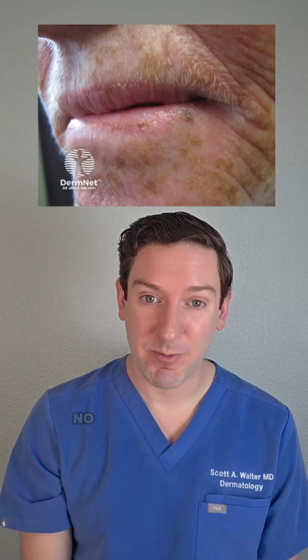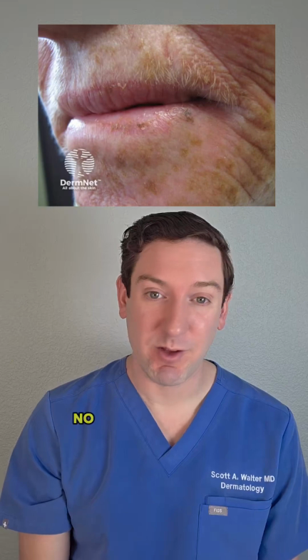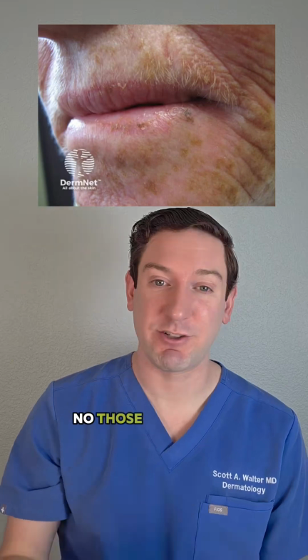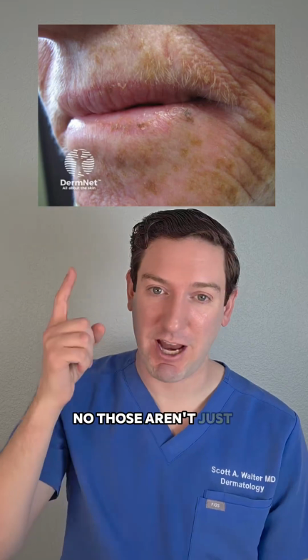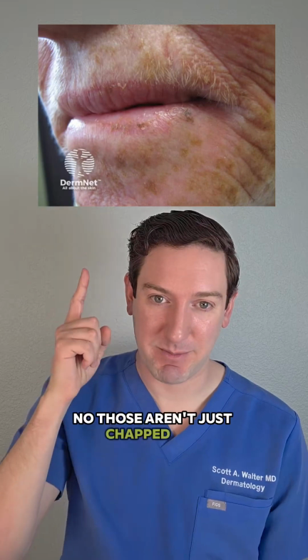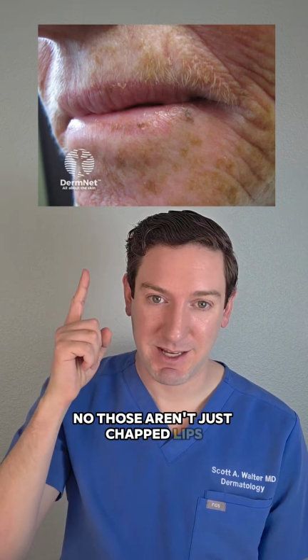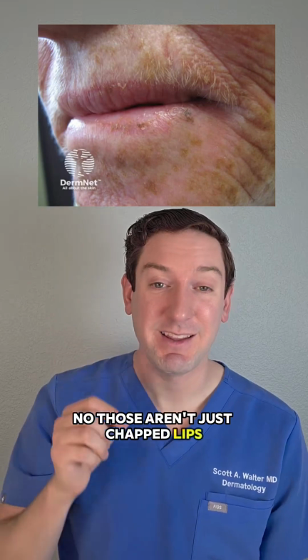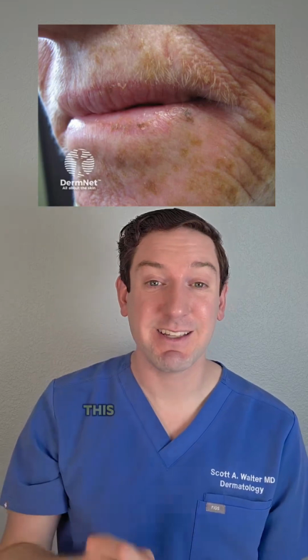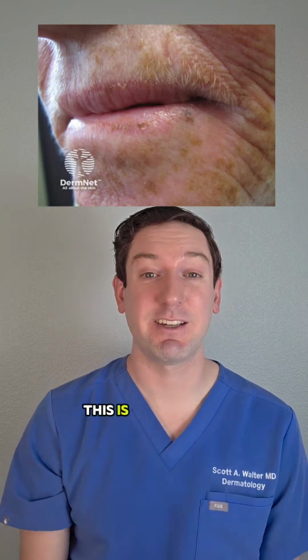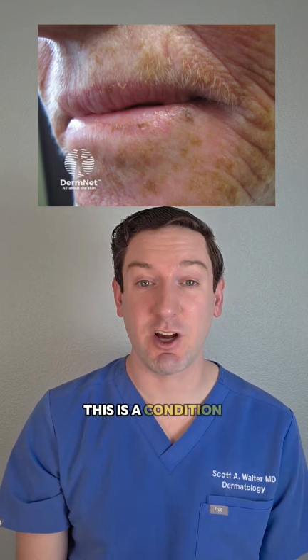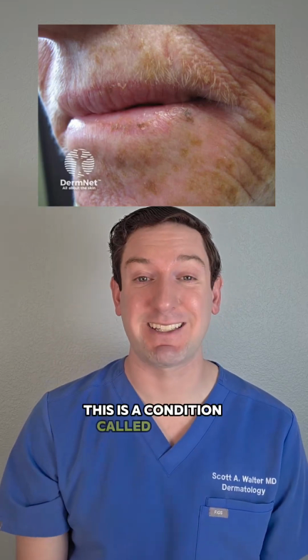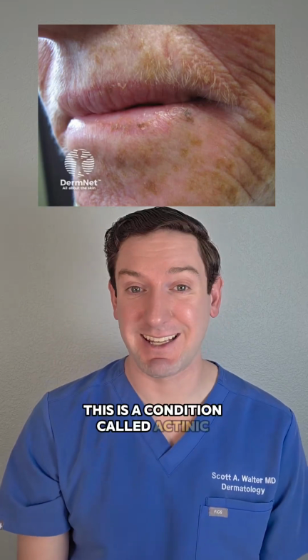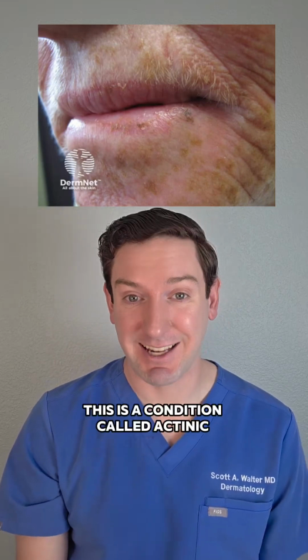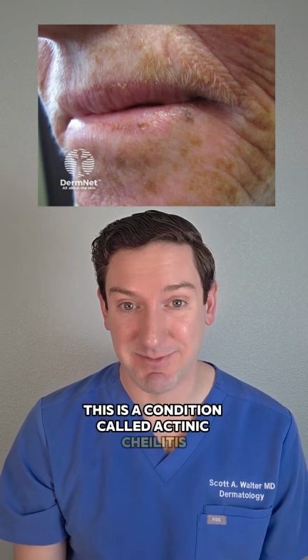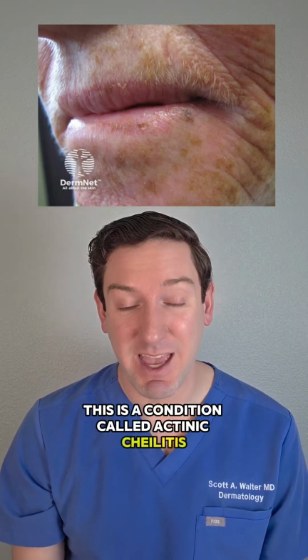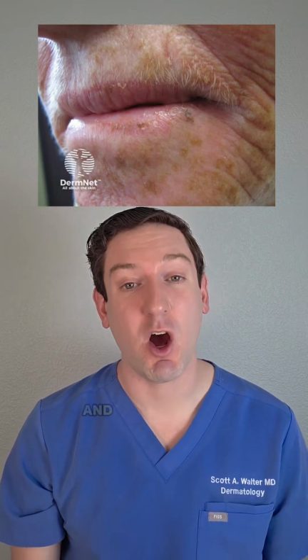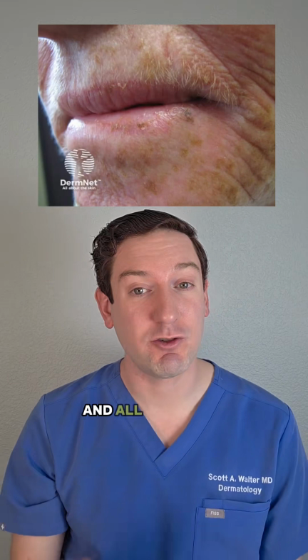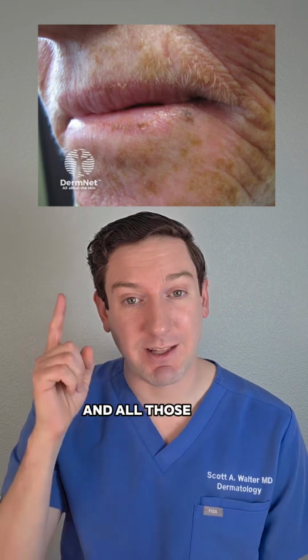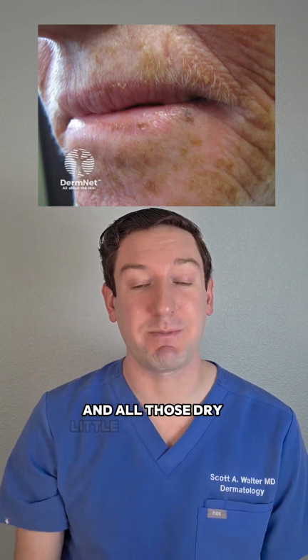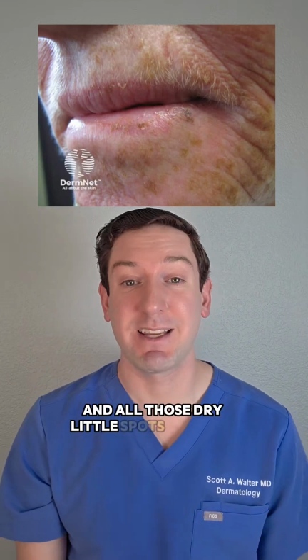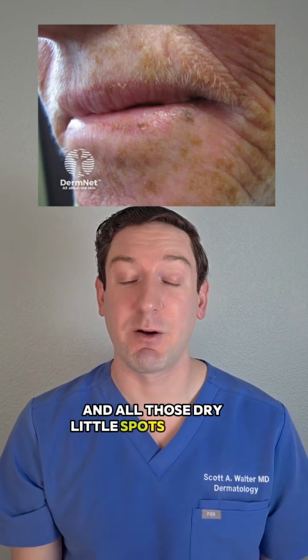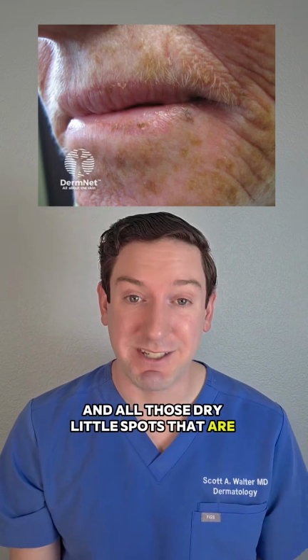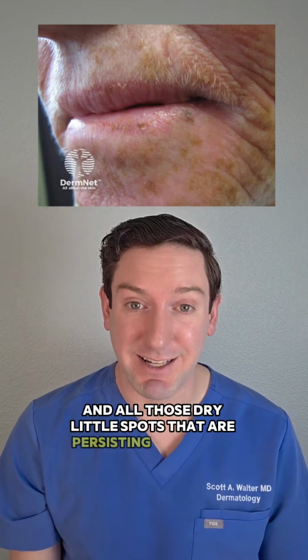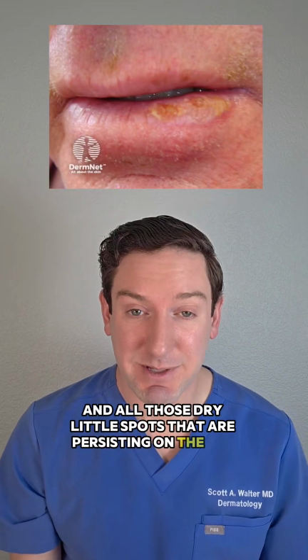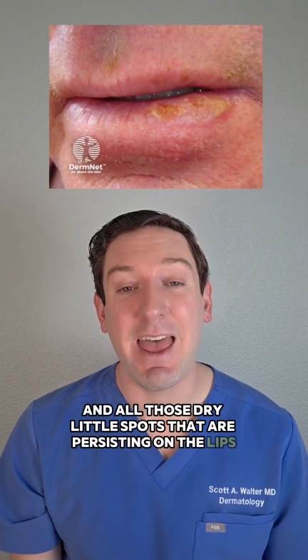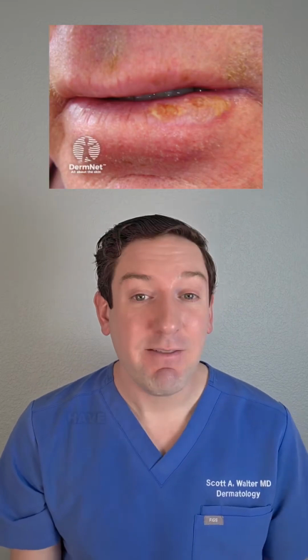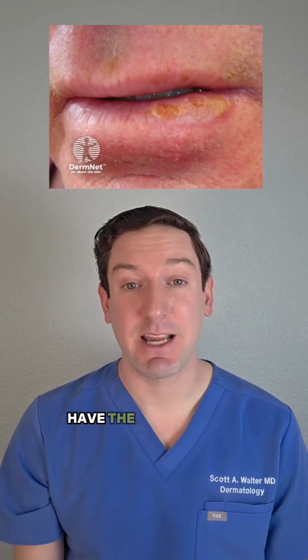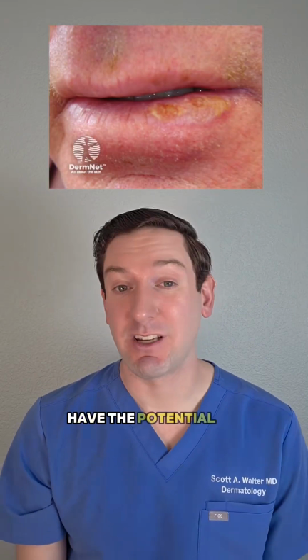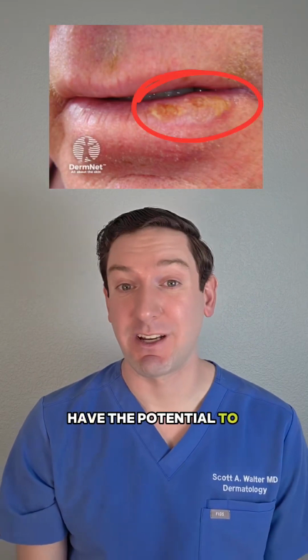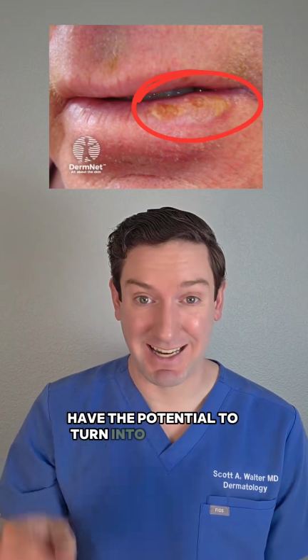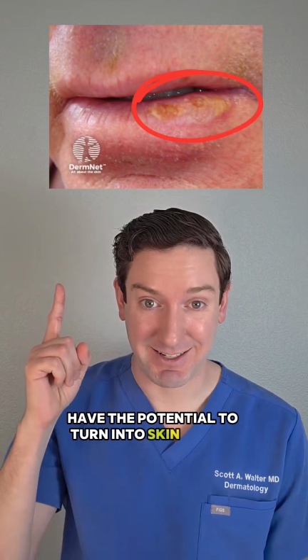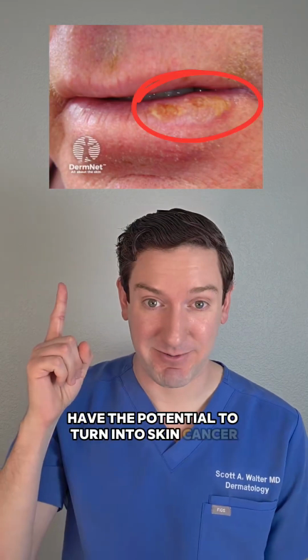No, those aren't just chapped lips. This is a condition called actinic chelitis, and all those dry little spots that are persisting on the lips have the potential to turn into skin cancer.